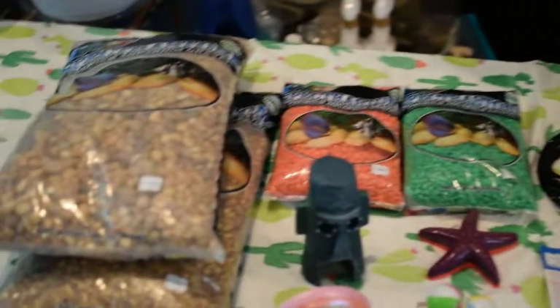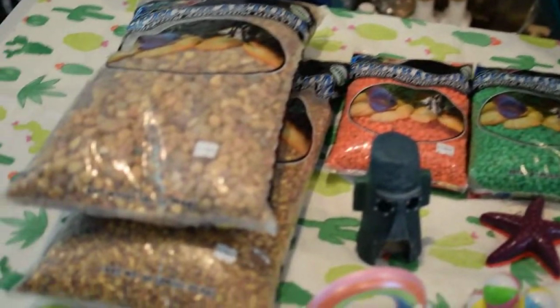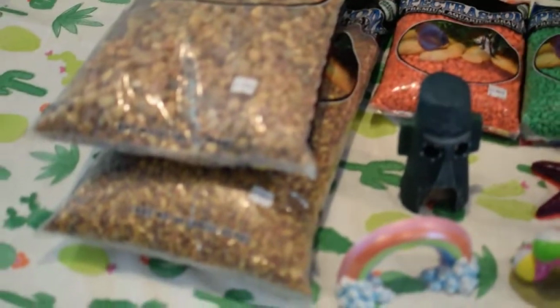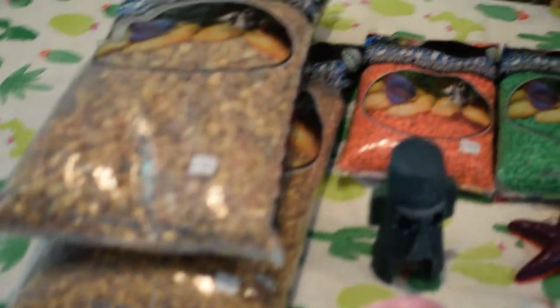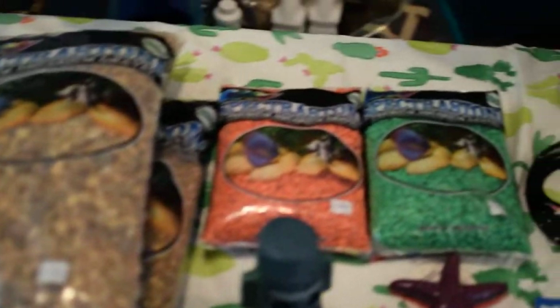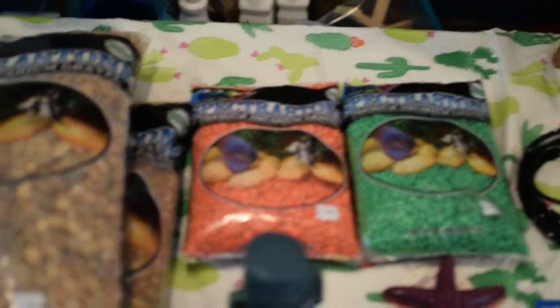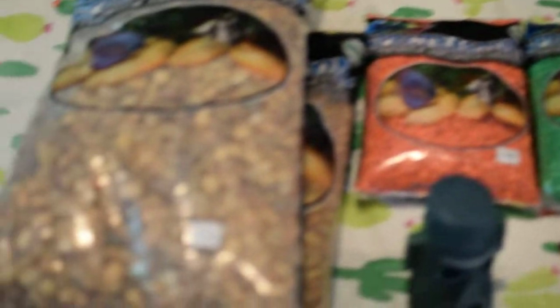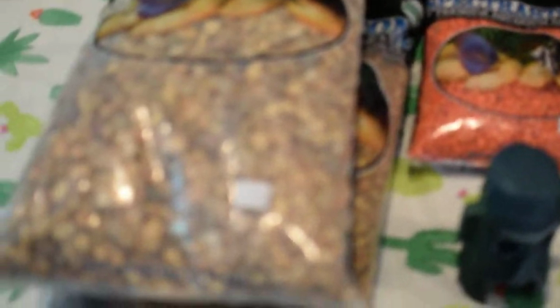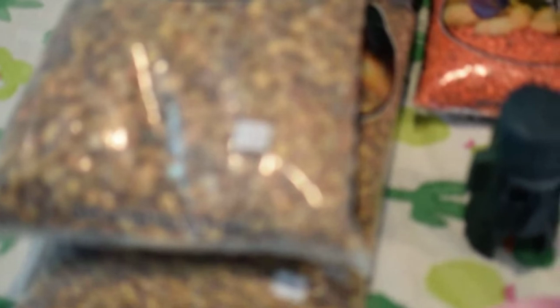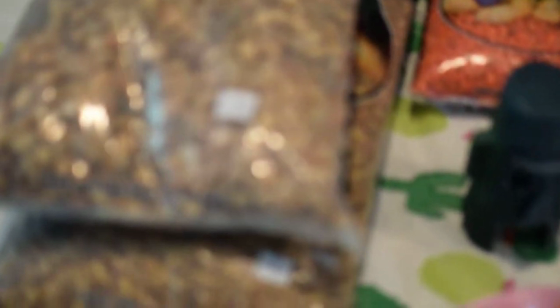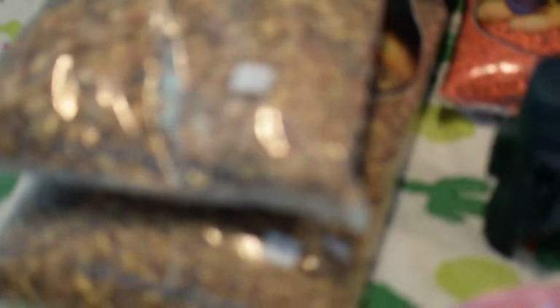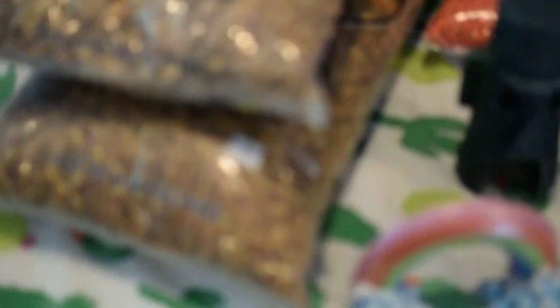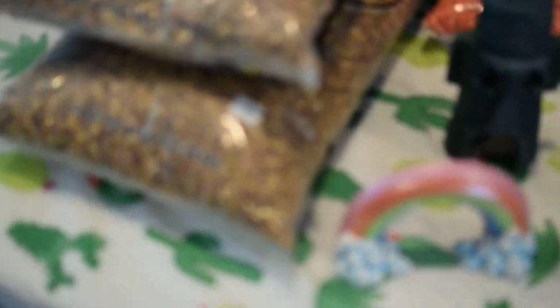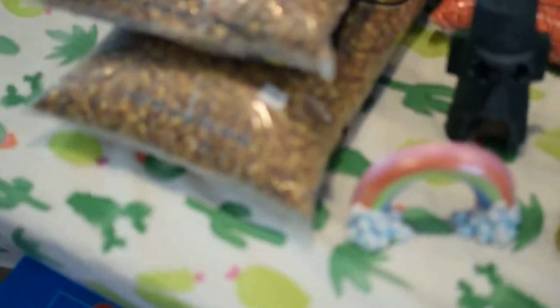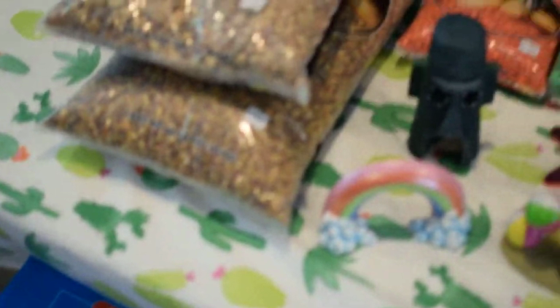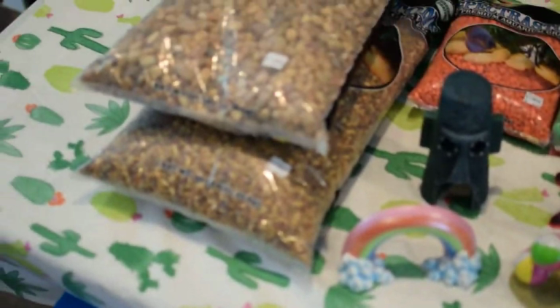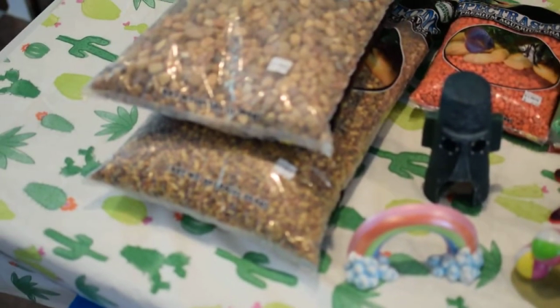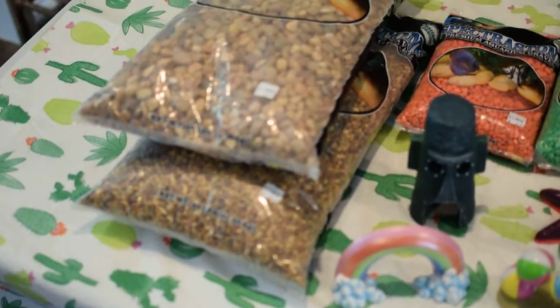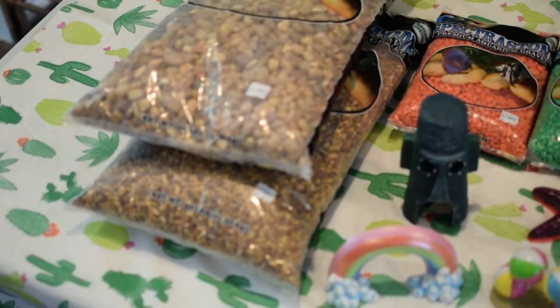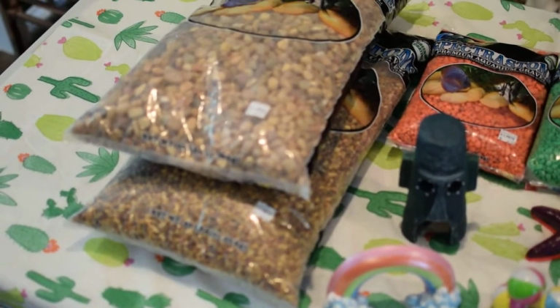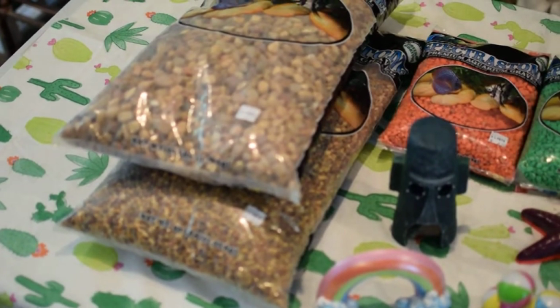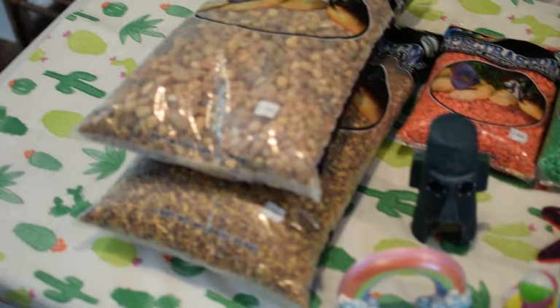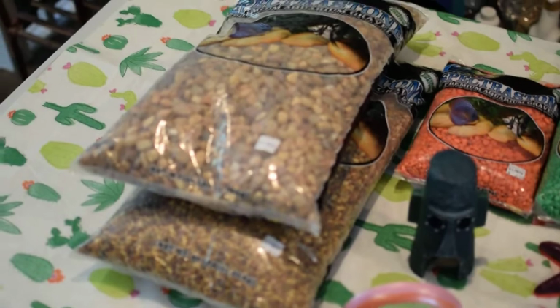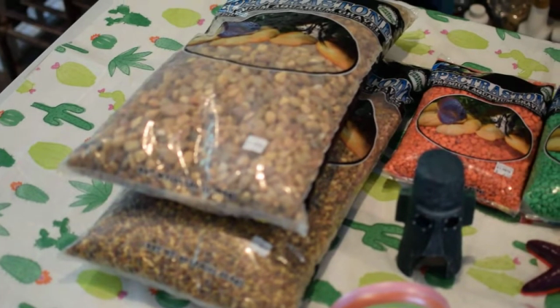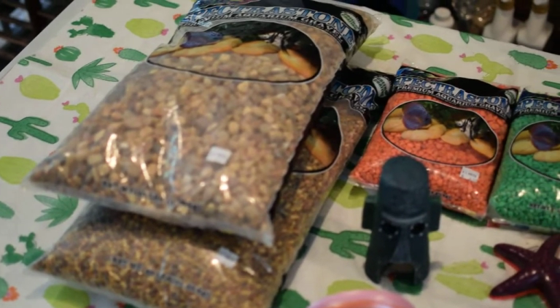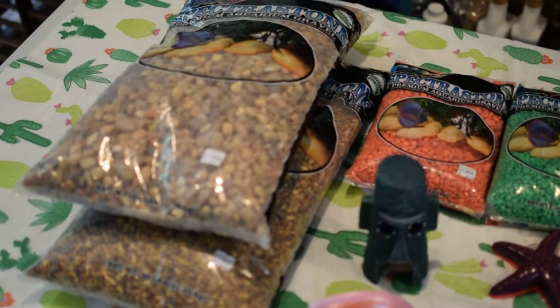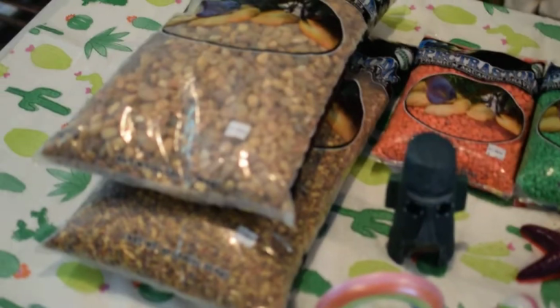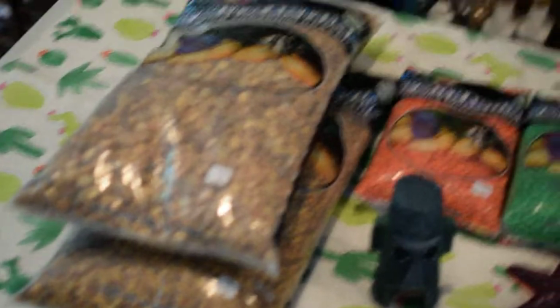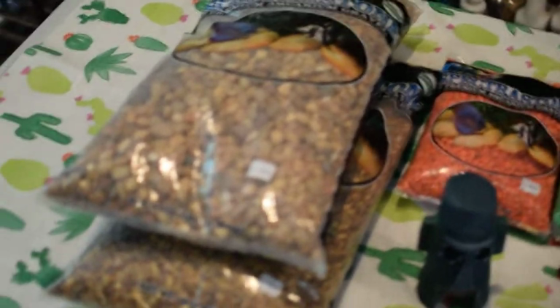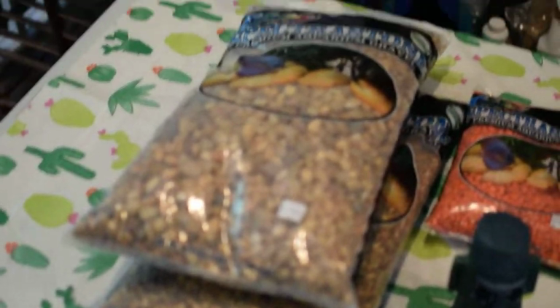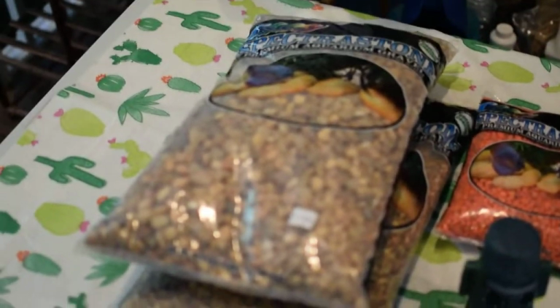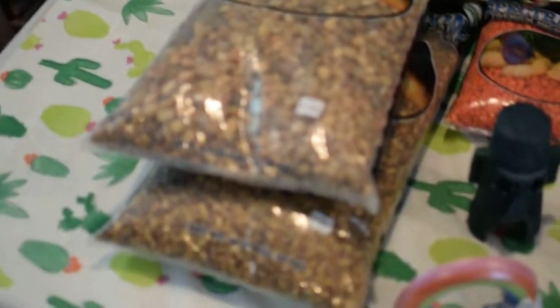To start out we have 60 pounds of gravel. I'm going for more of a natural looking aquarium with live plants and live barbs and maybe some angelfish. That's what these two big bags of gravel are for.